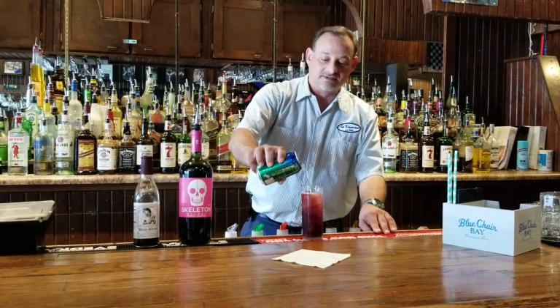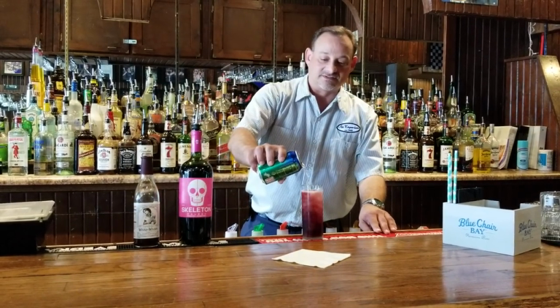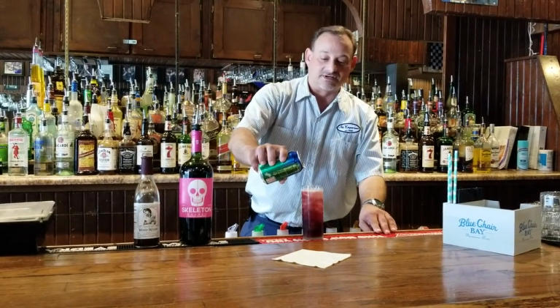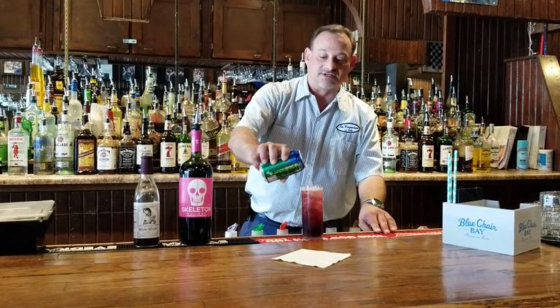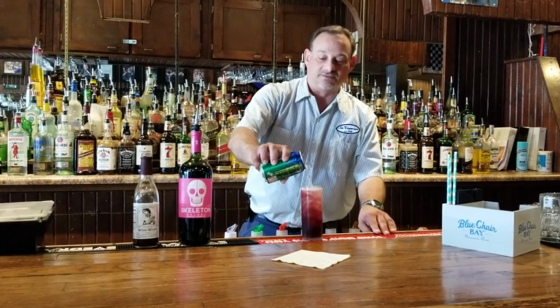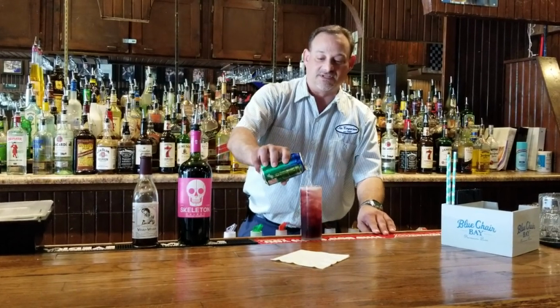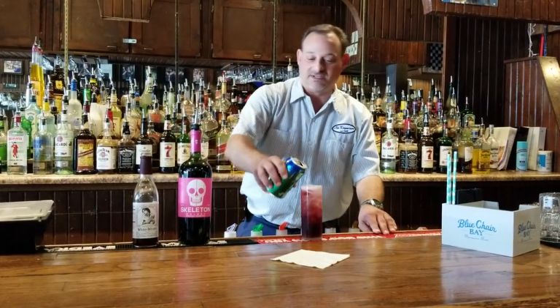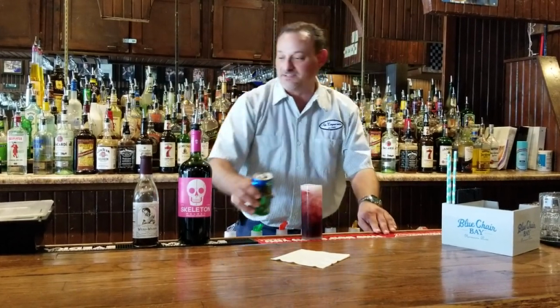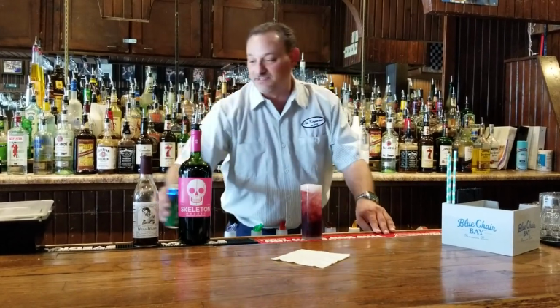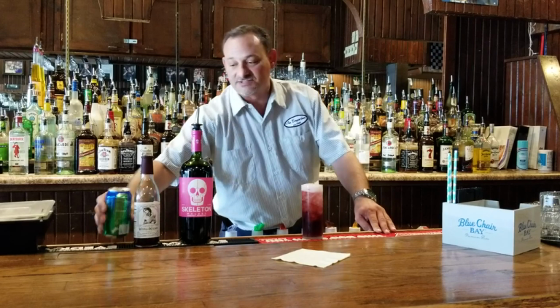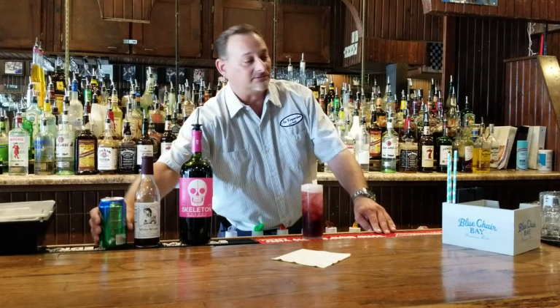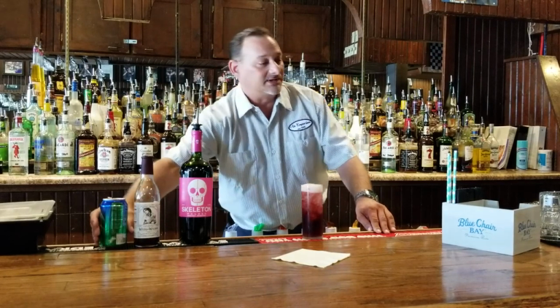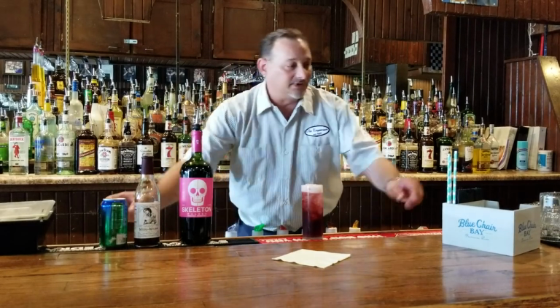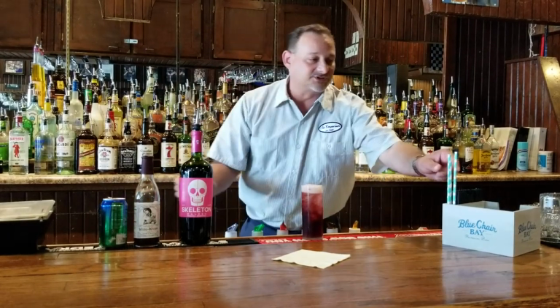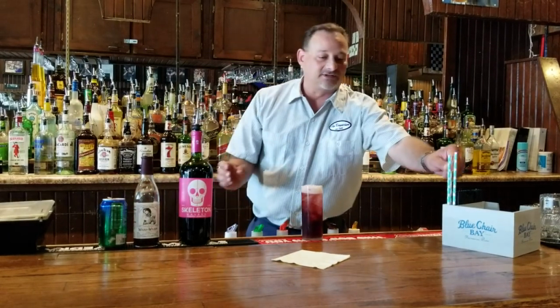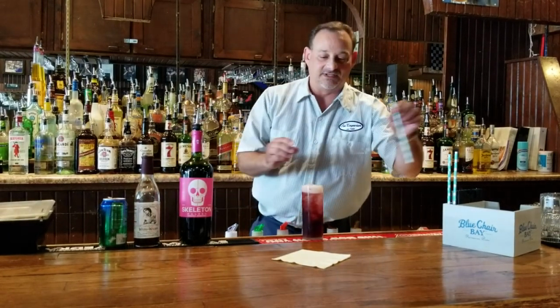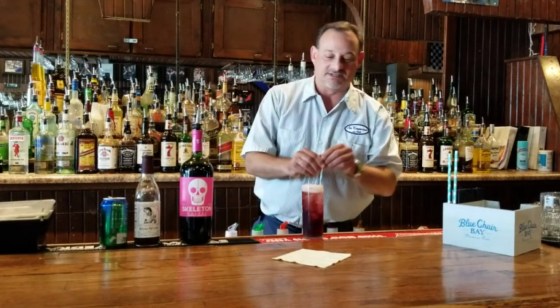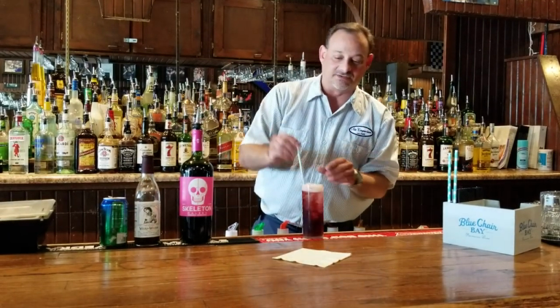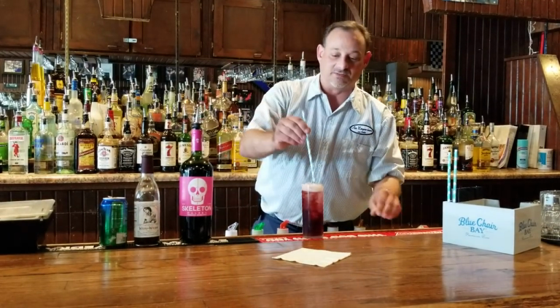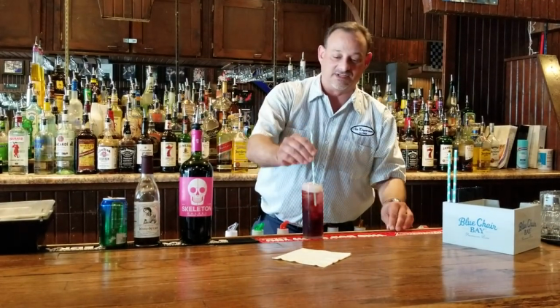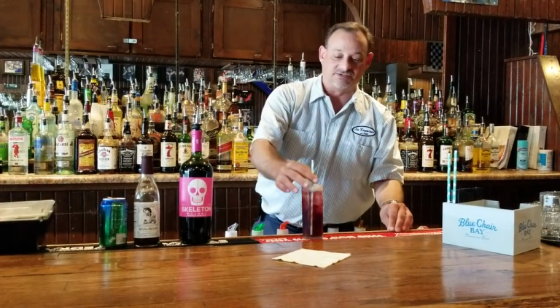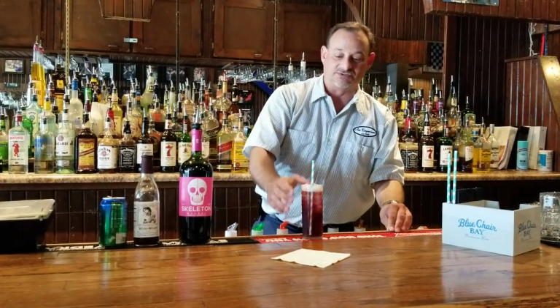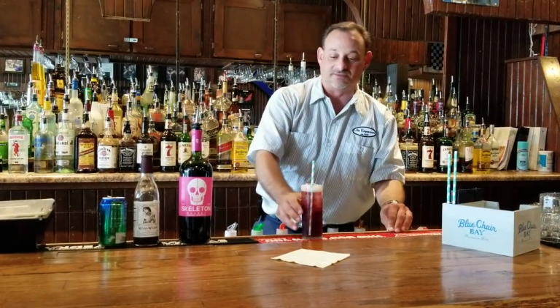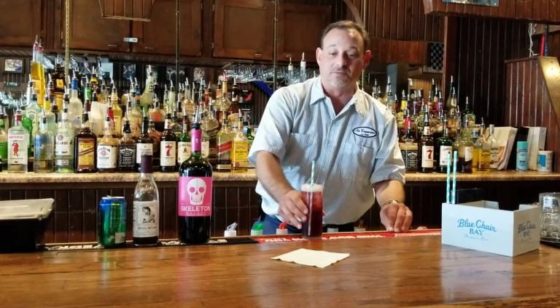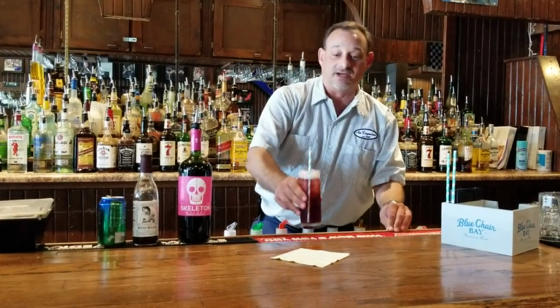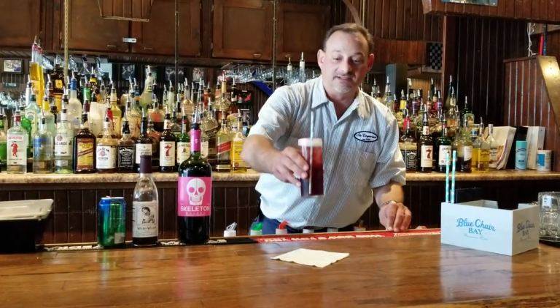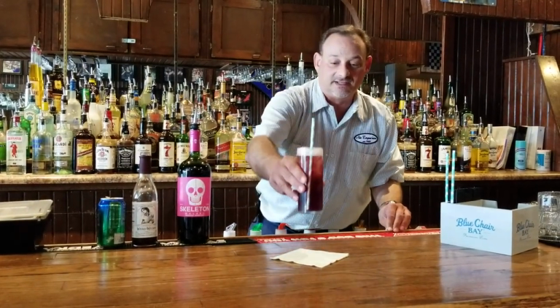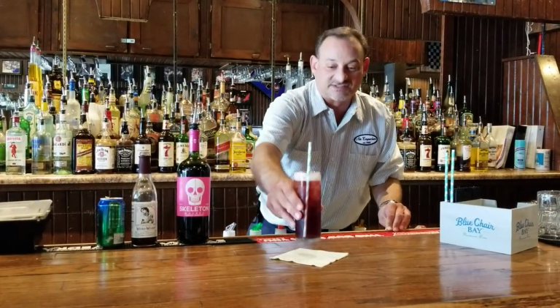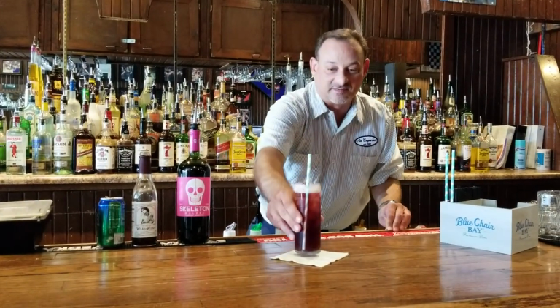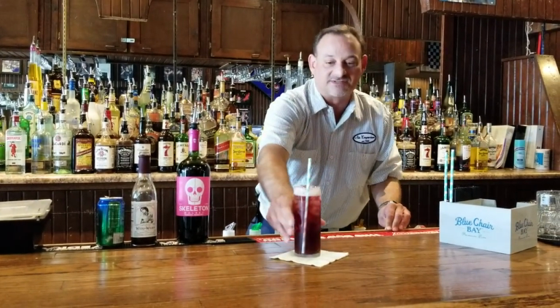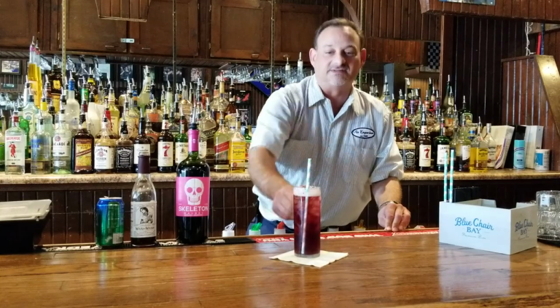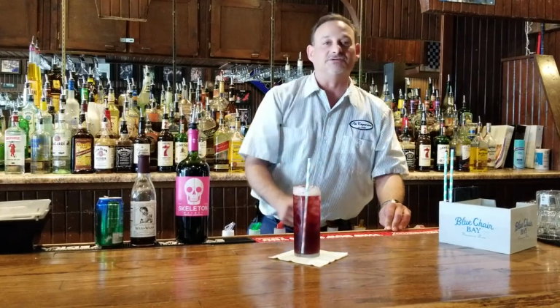This is our drink of the week and it is called a Queen Charlotte, and it's a great way to enjoy red wine in the summer months. Enjoy.